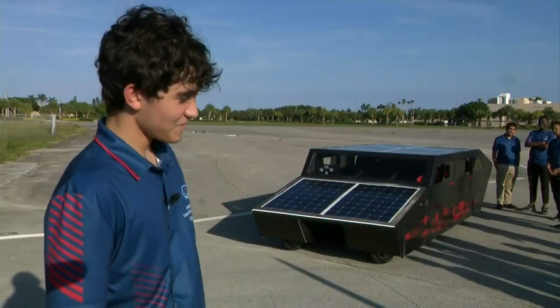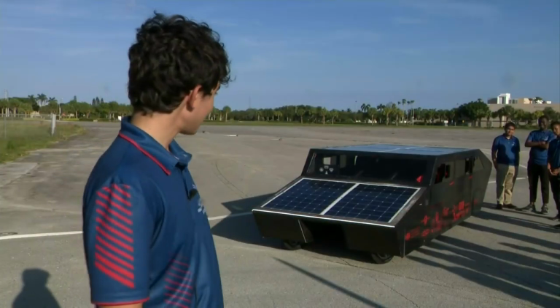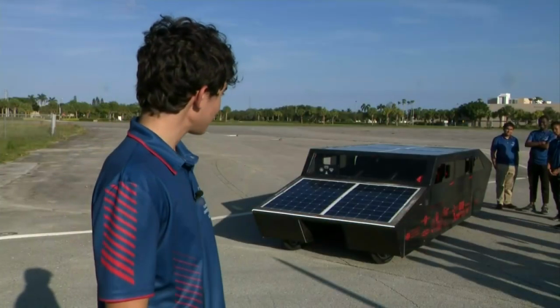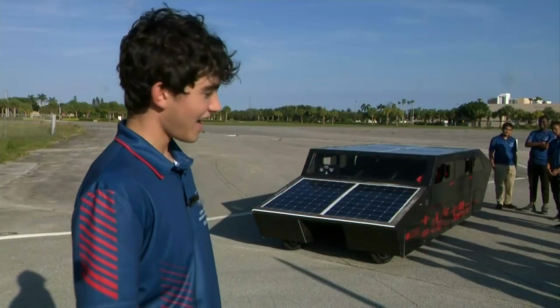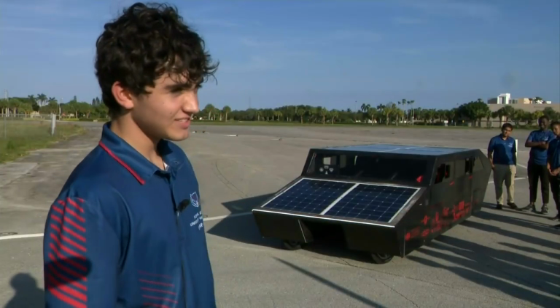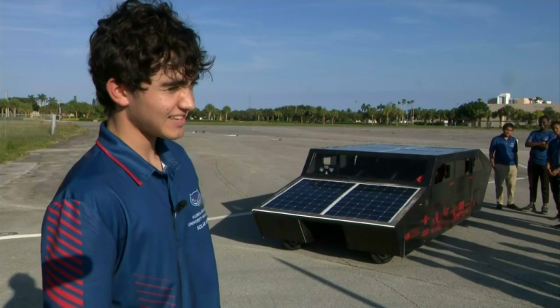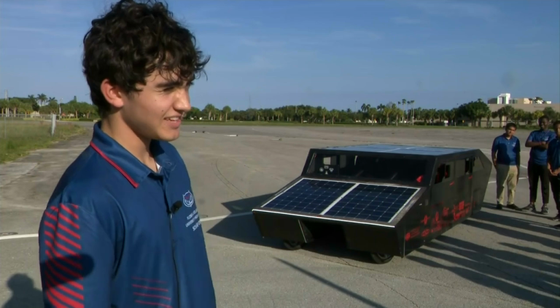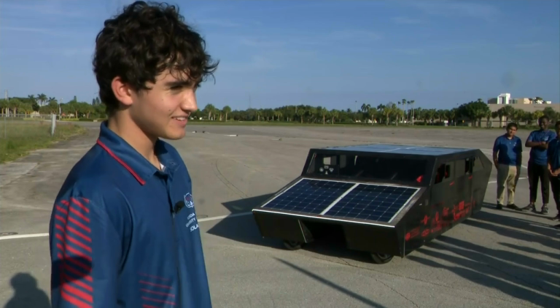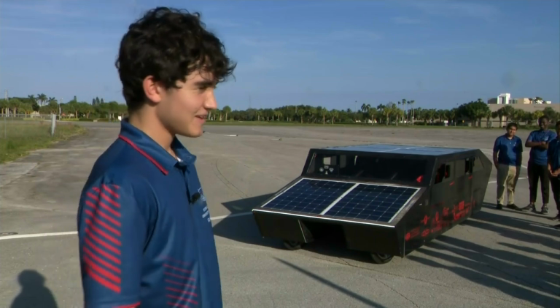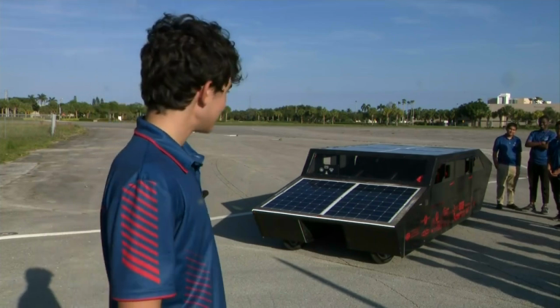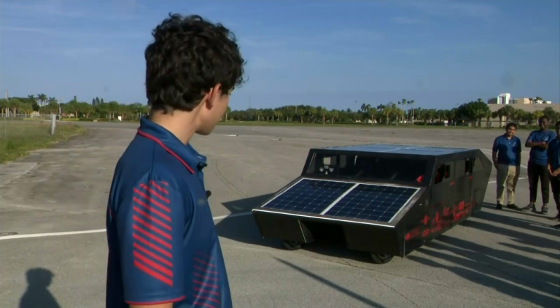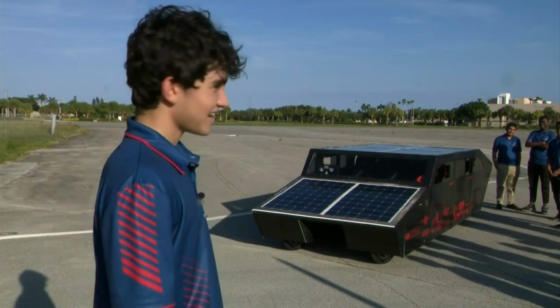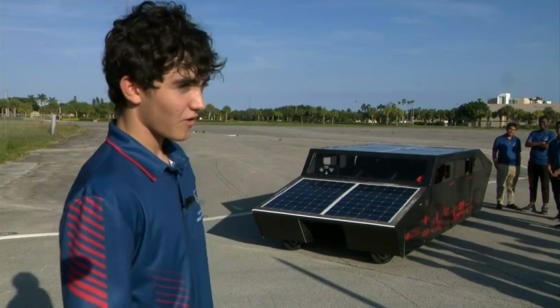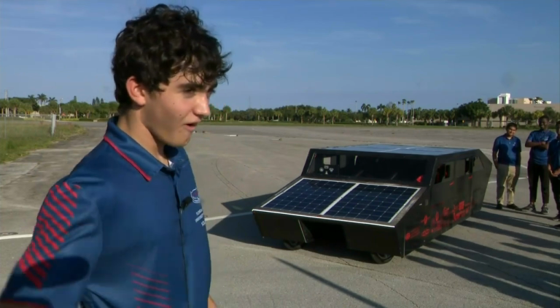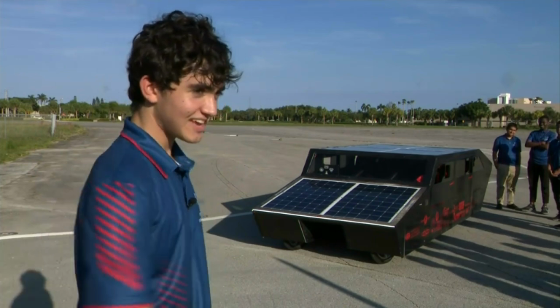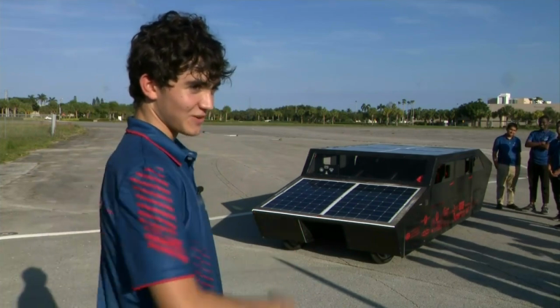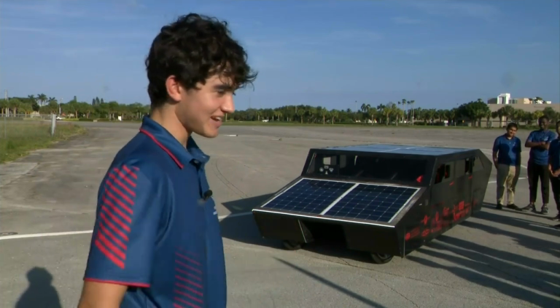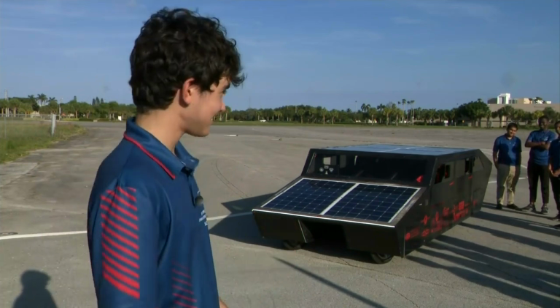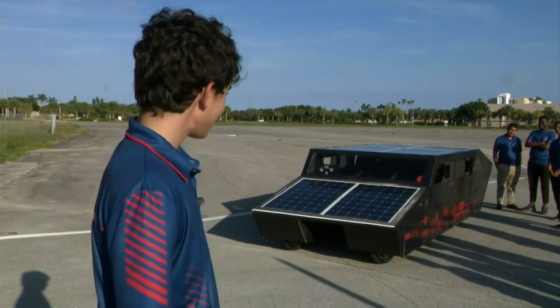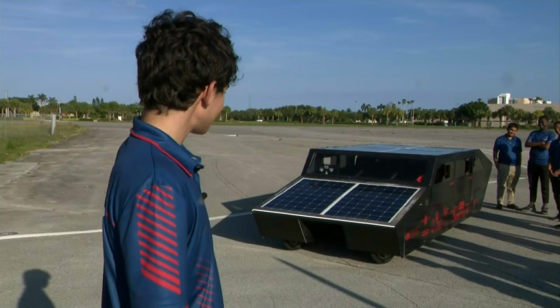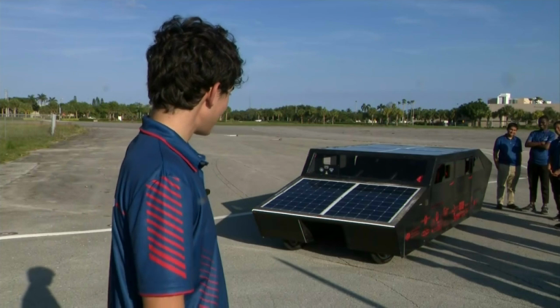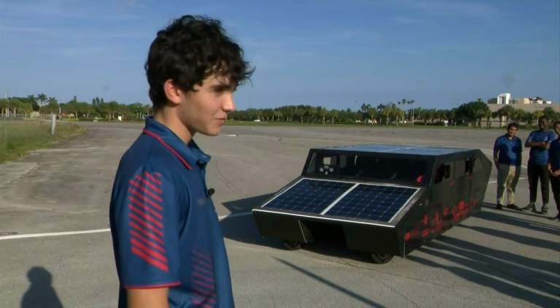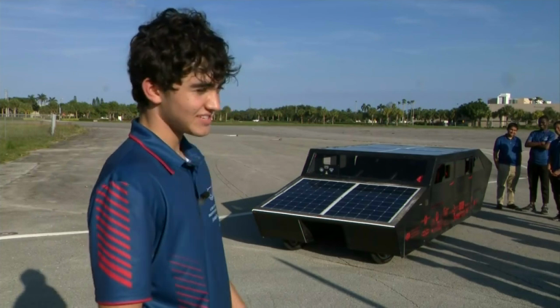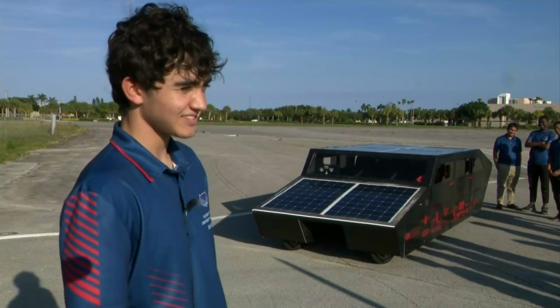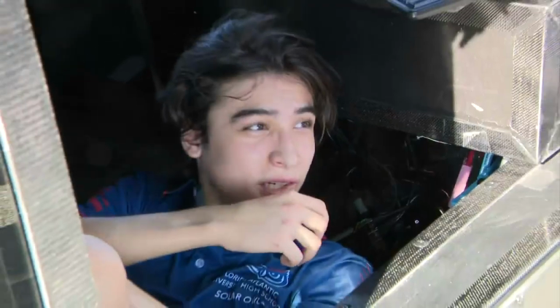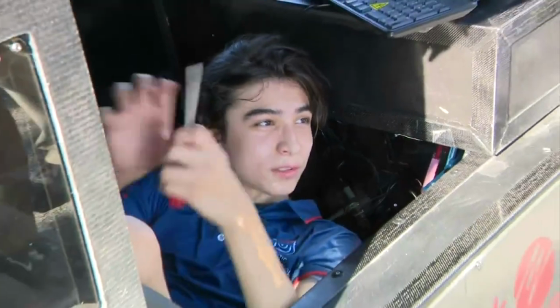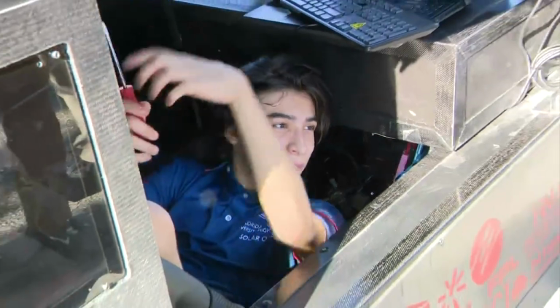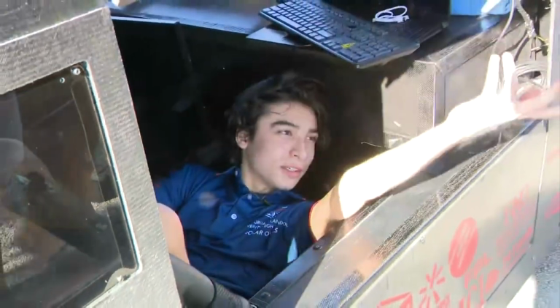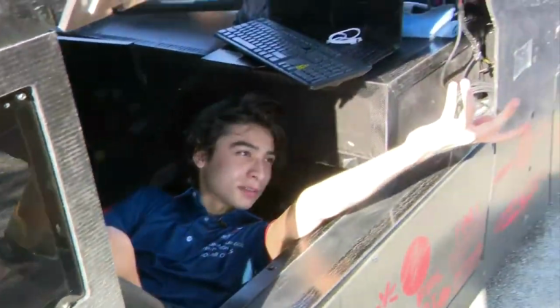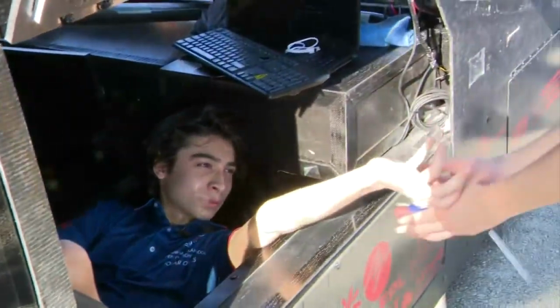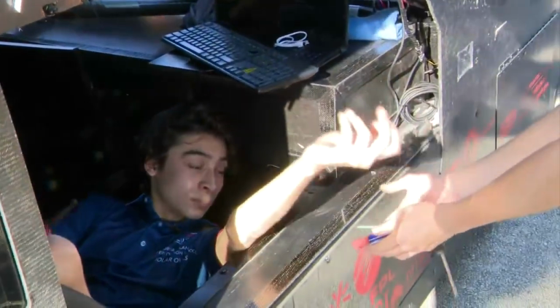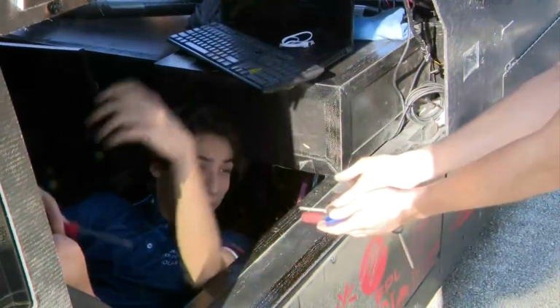This car is called the All-Set Cybersedan. Because we are all set to go for the race, and 'All-Set' spelled backwards is Tesla. We're getting ready to race it. This race is called the American Solar Car Challenge.